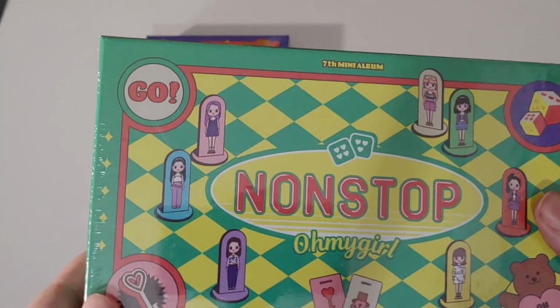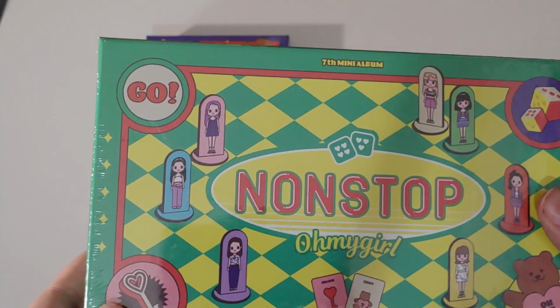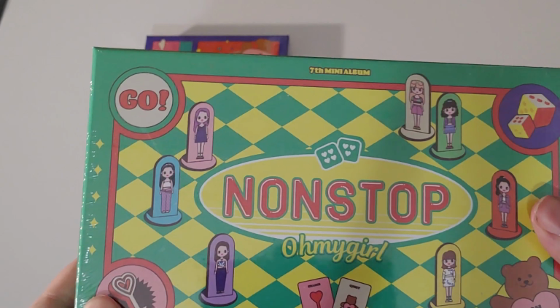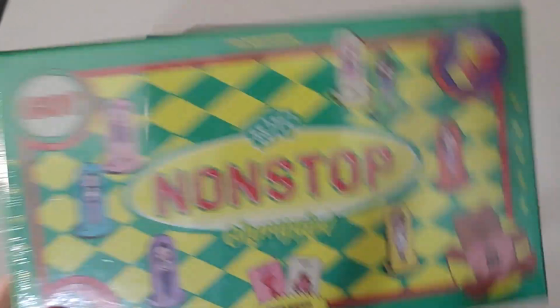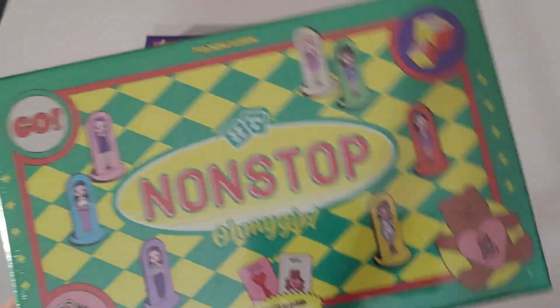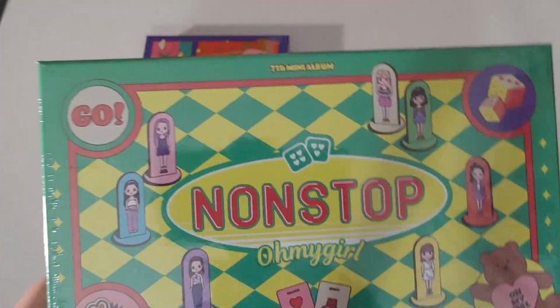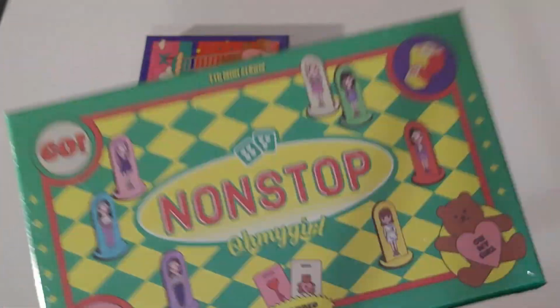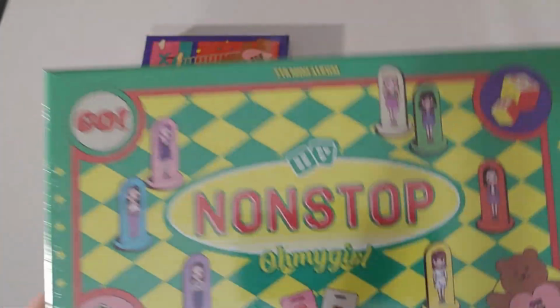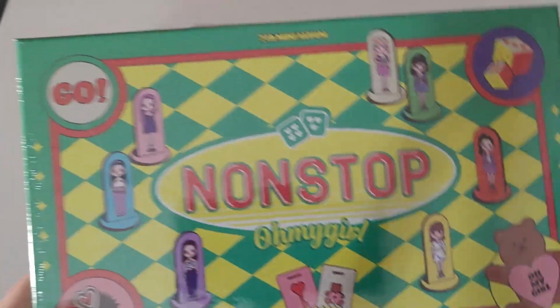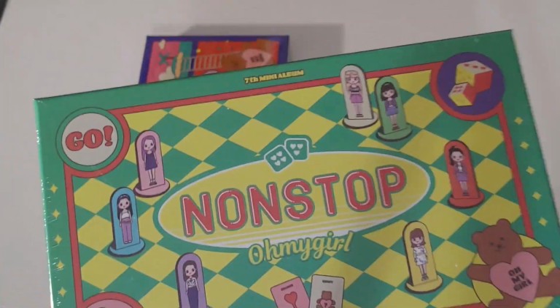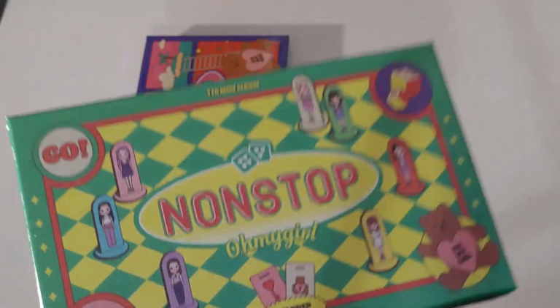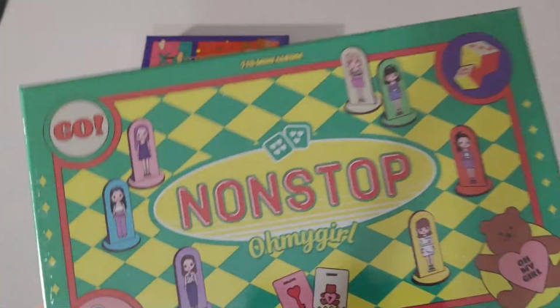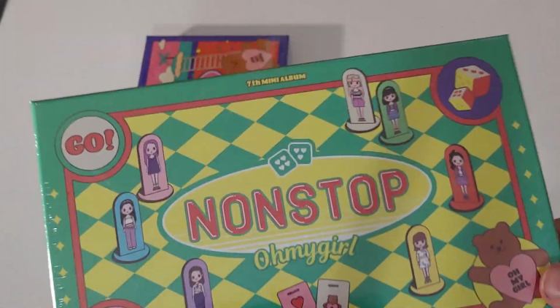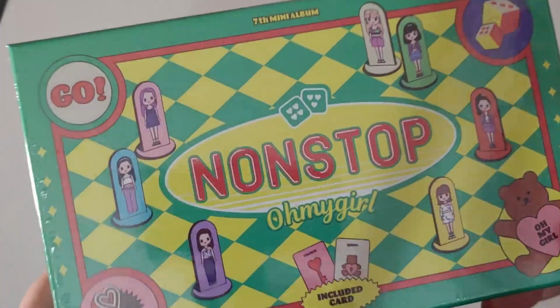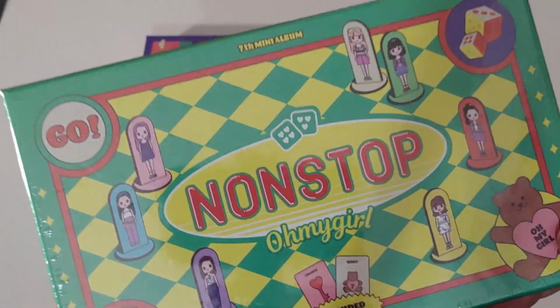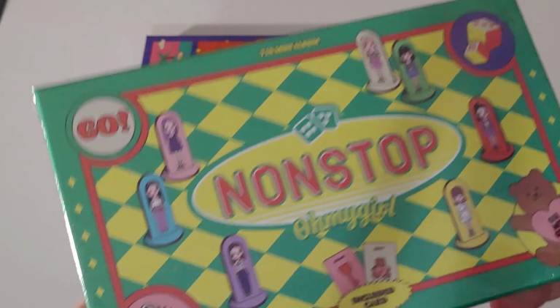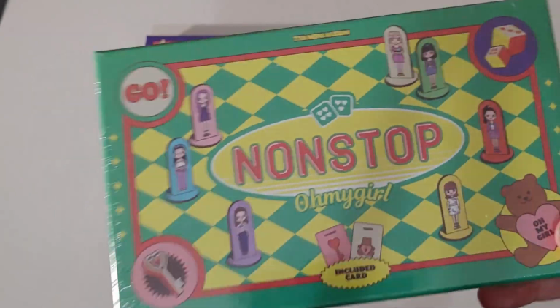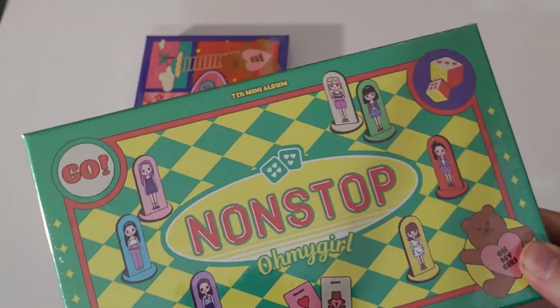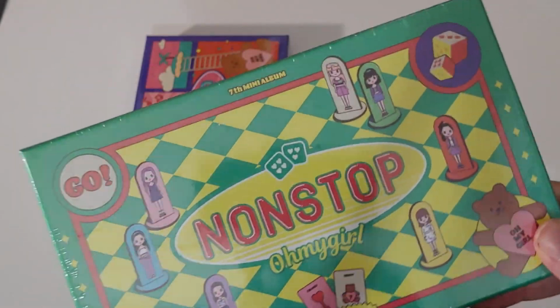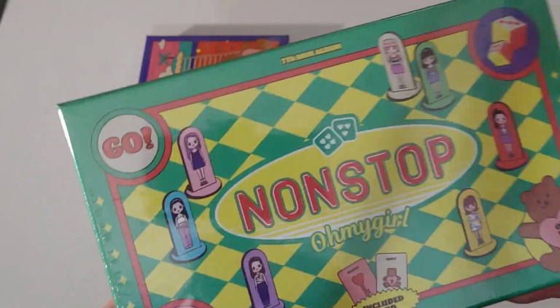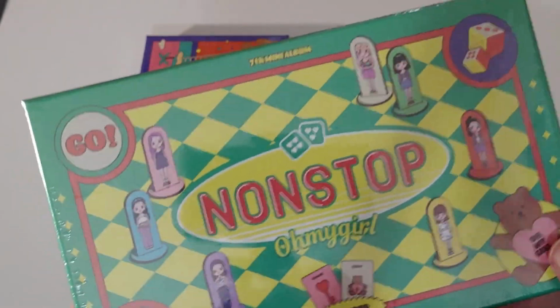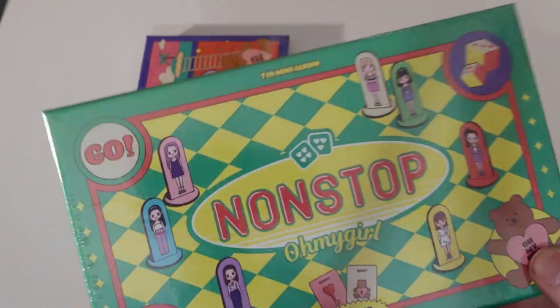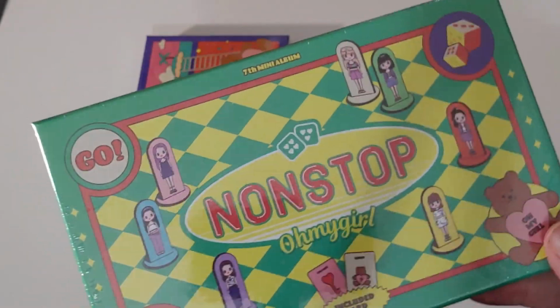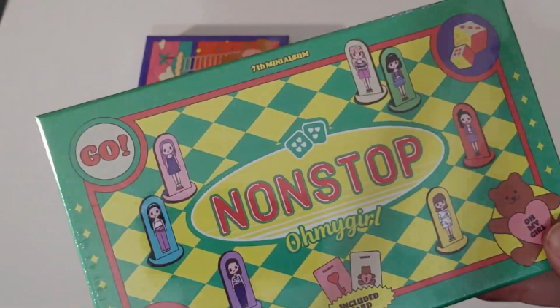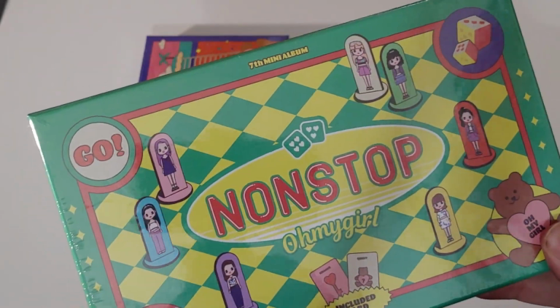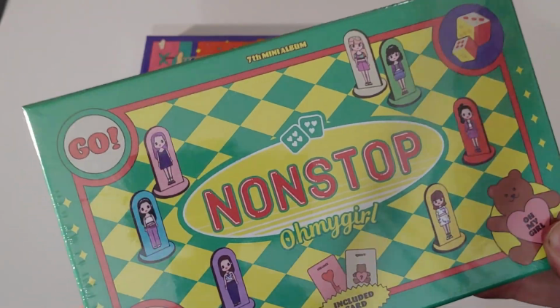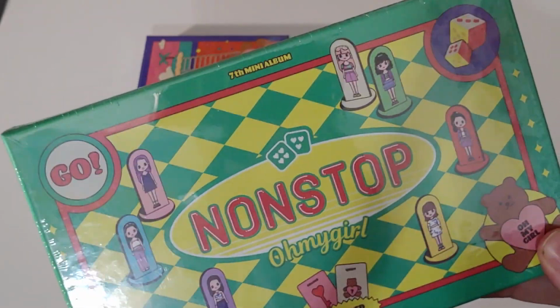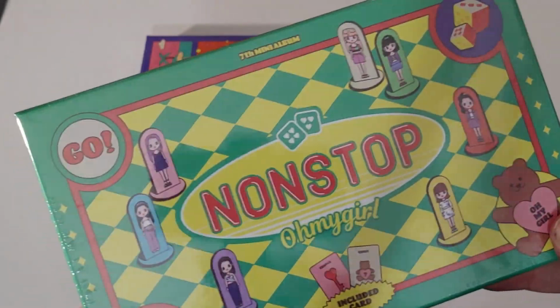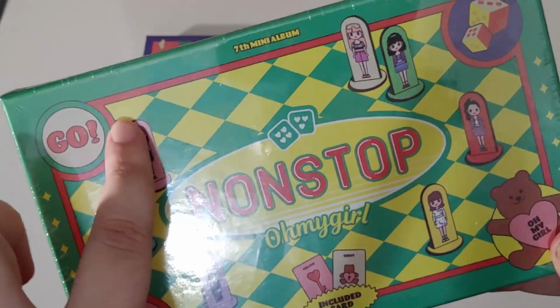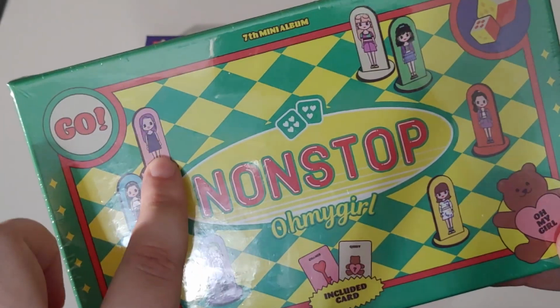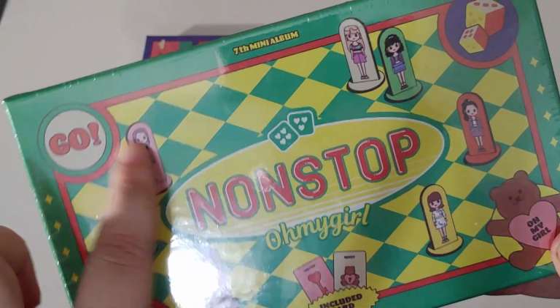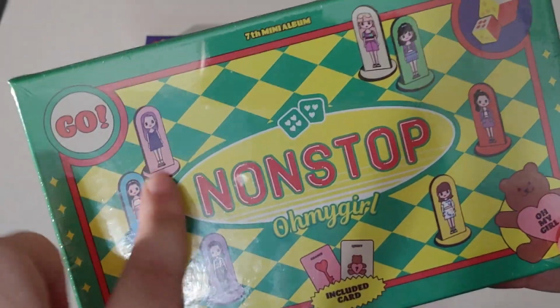Like I do in my other unboxings, I like to be a little more condensed — just skim through the photobook and focus on the goods inside. This only comes with one photocard per album and also a little playing piece.